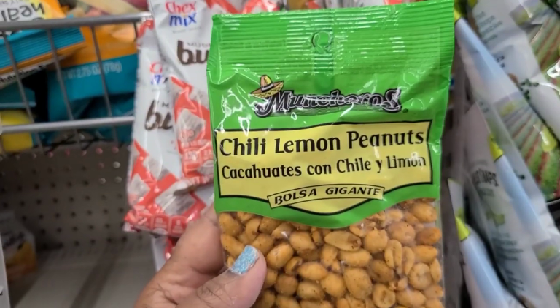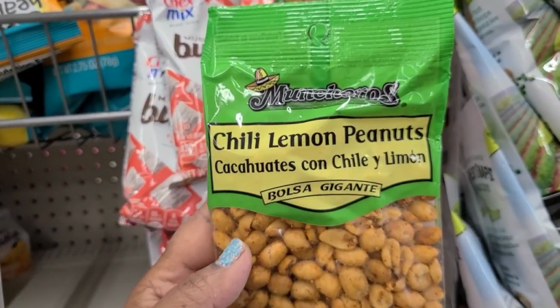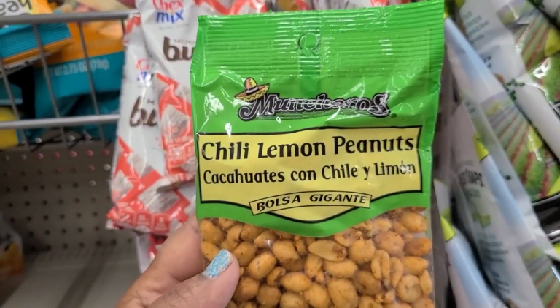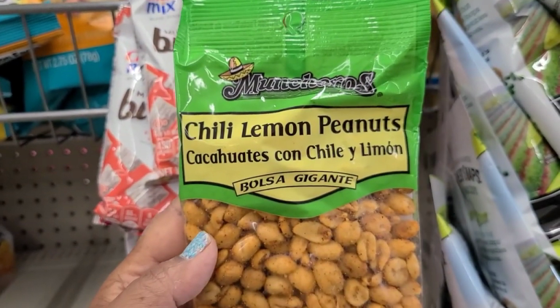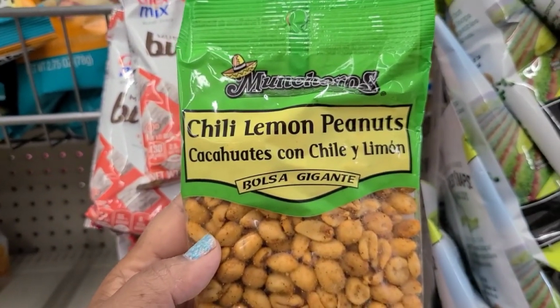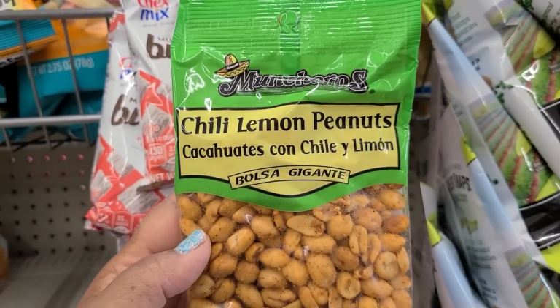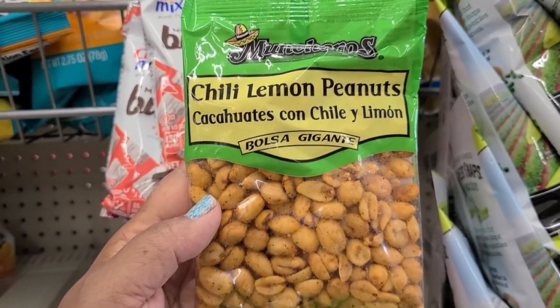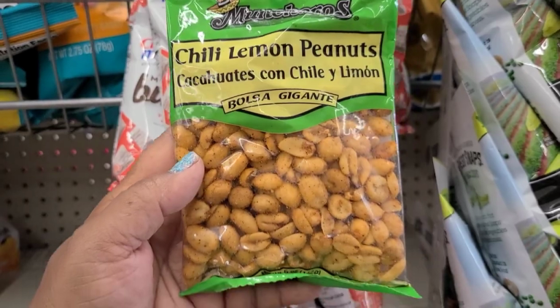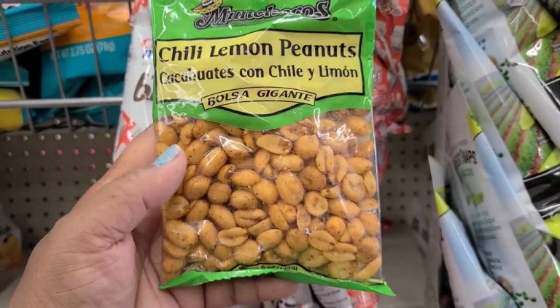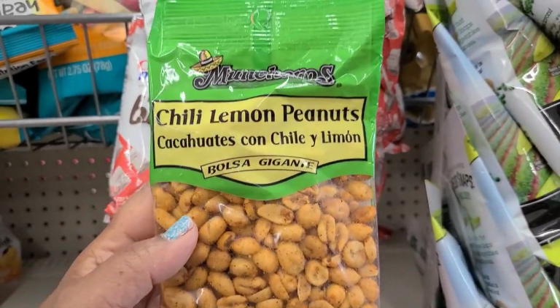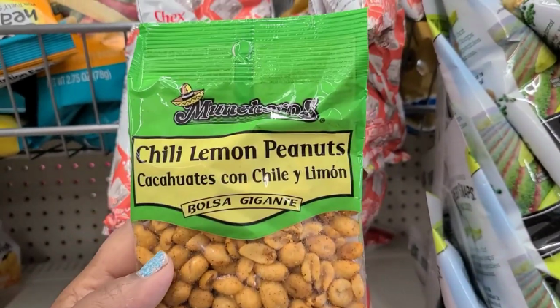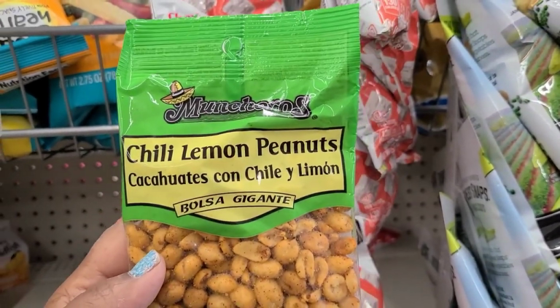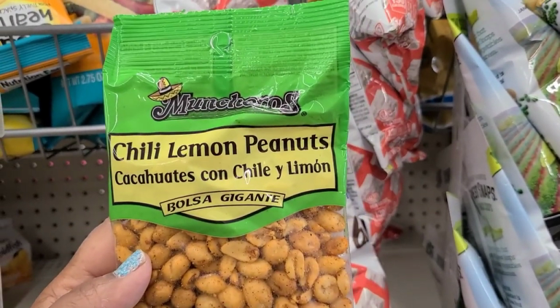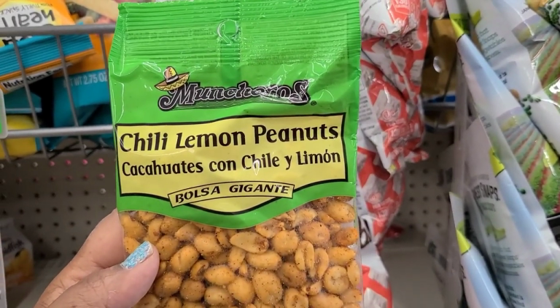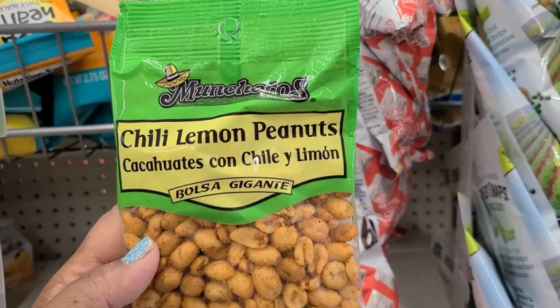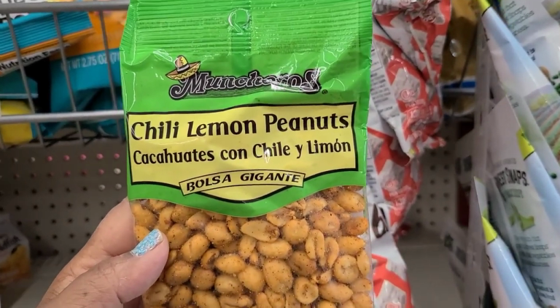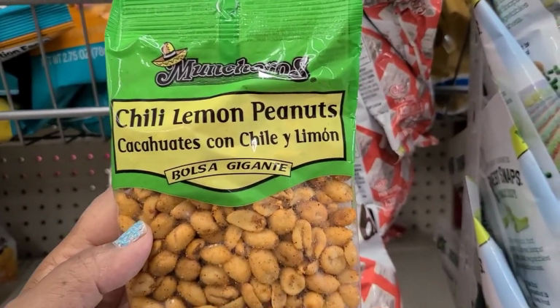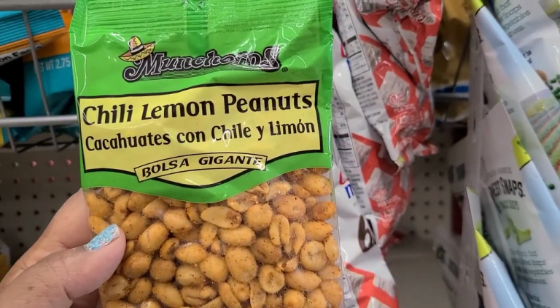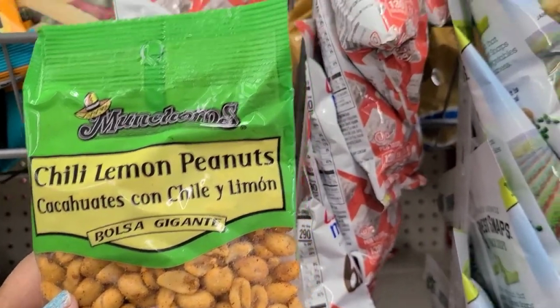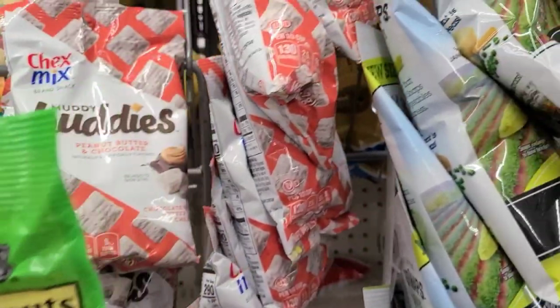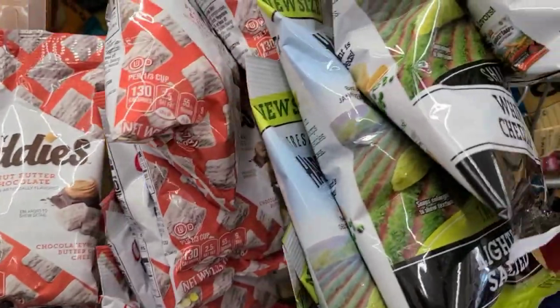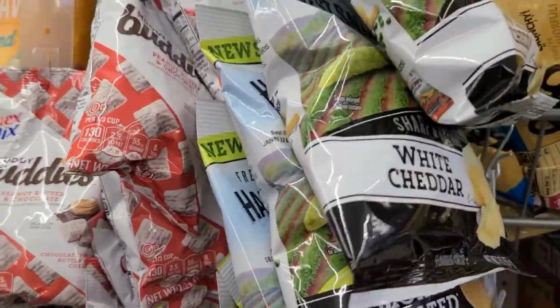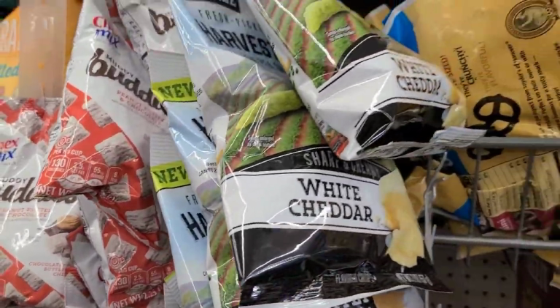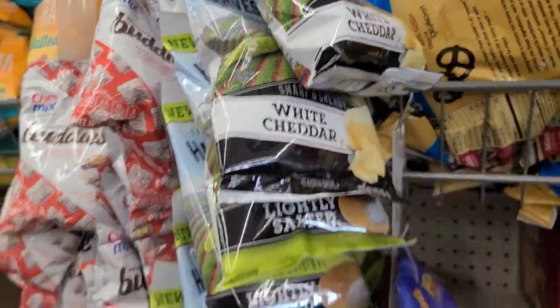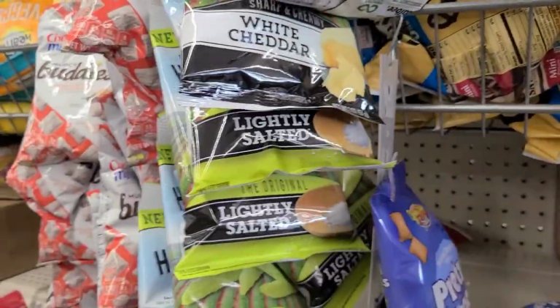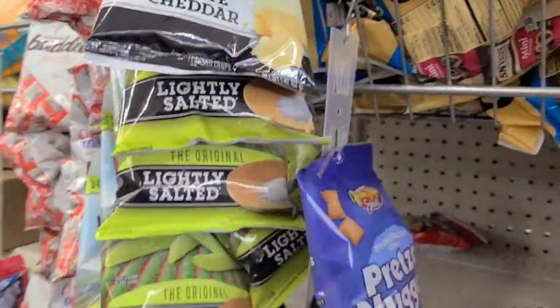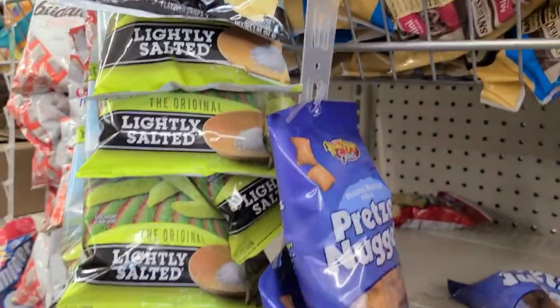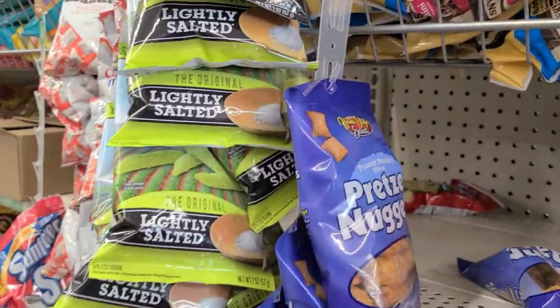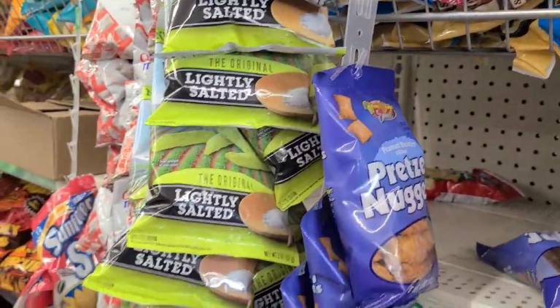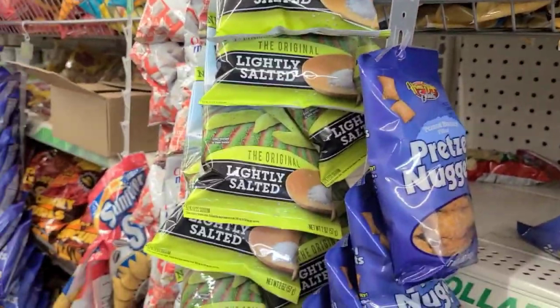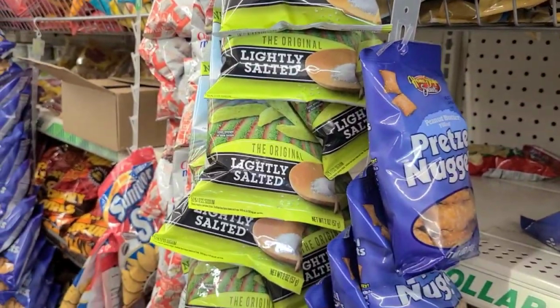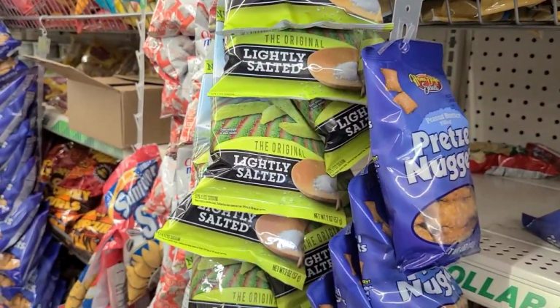And I found this chili lemon peanuts — can't wait to try this, amazing, really really amazing. They got some of the snacks on here that they hang in the snack aisle.